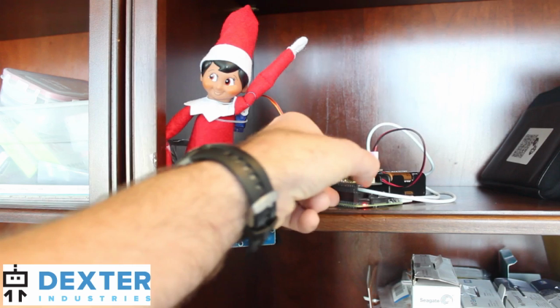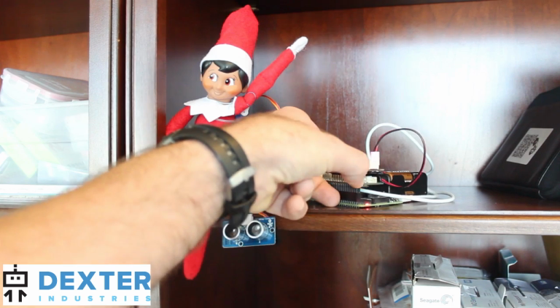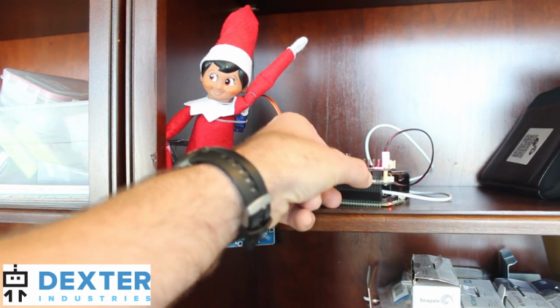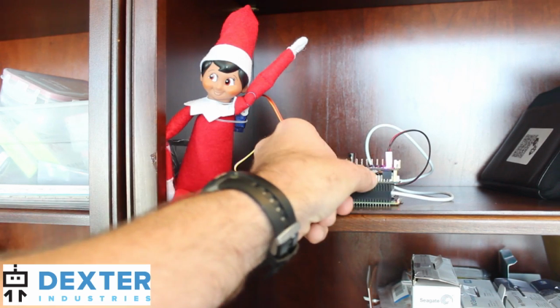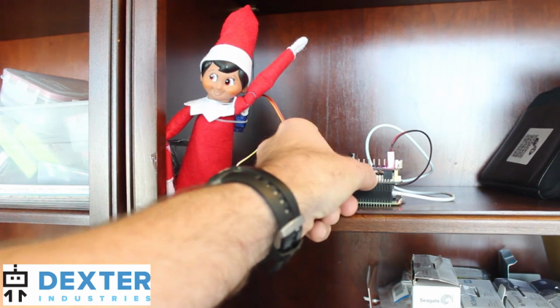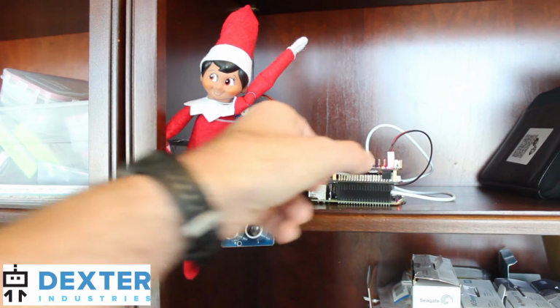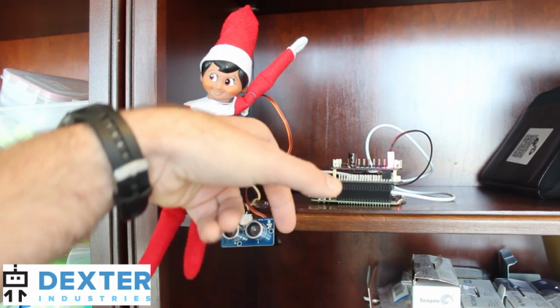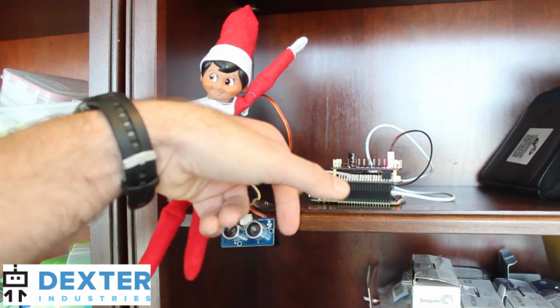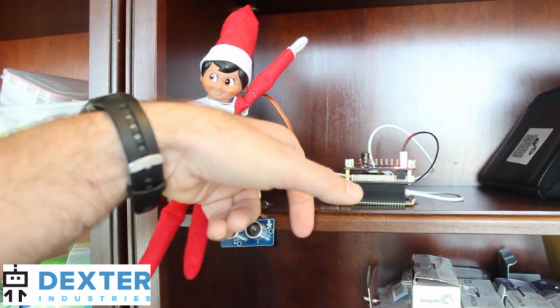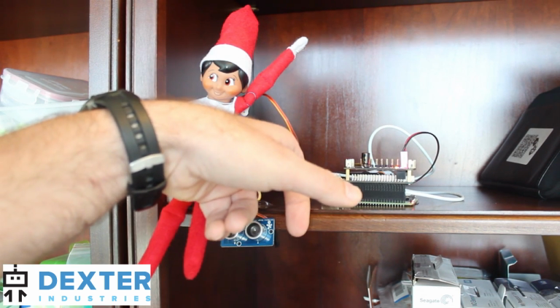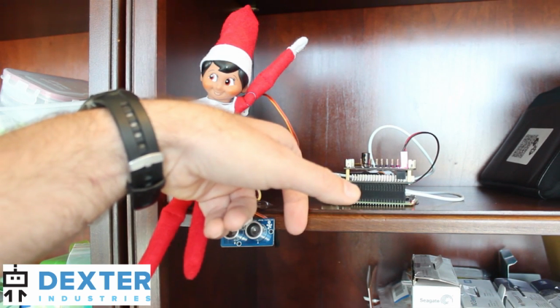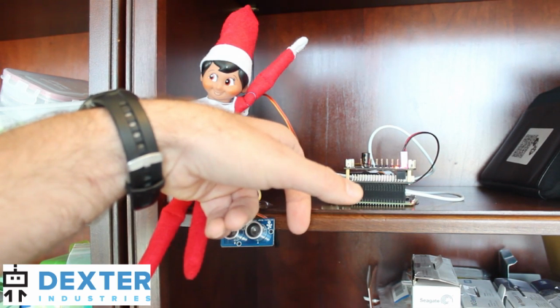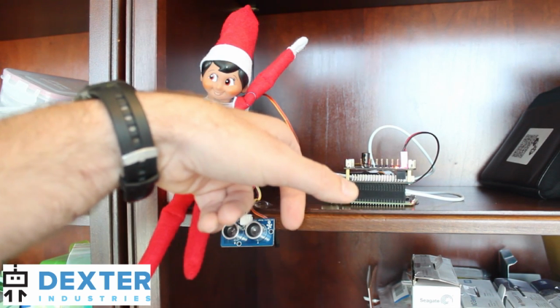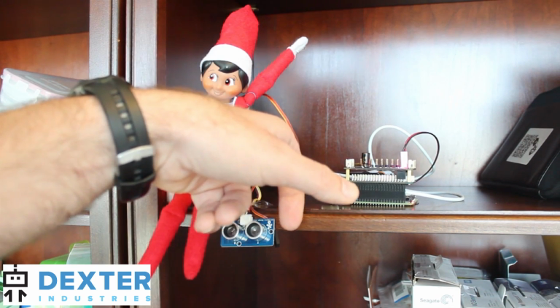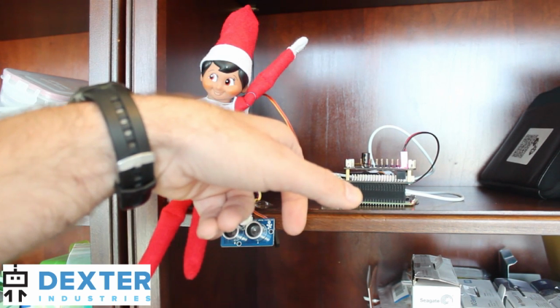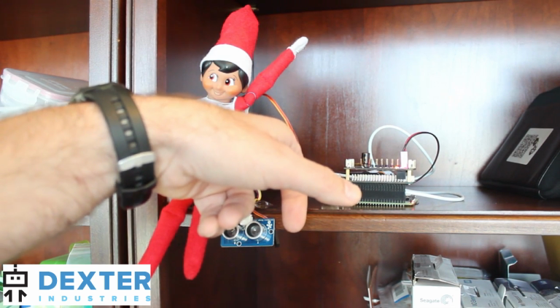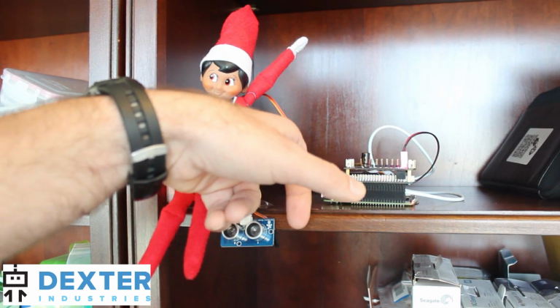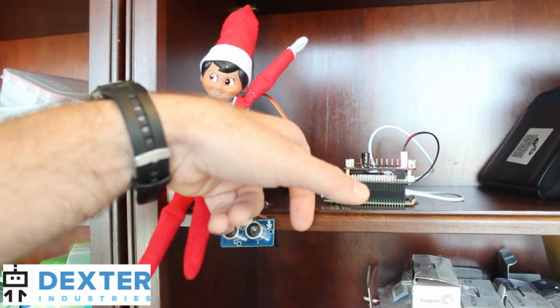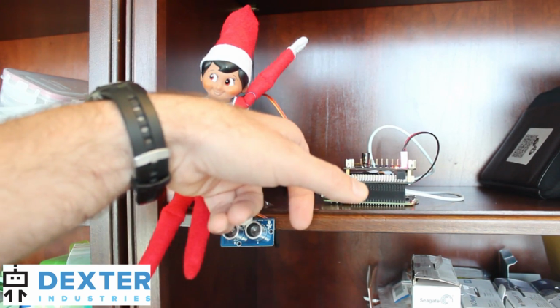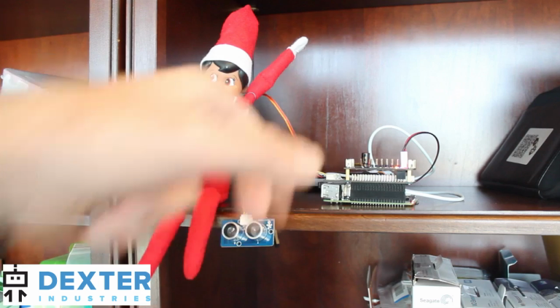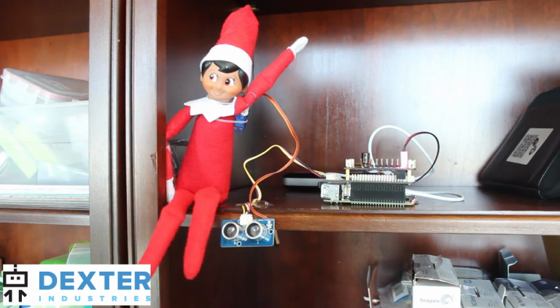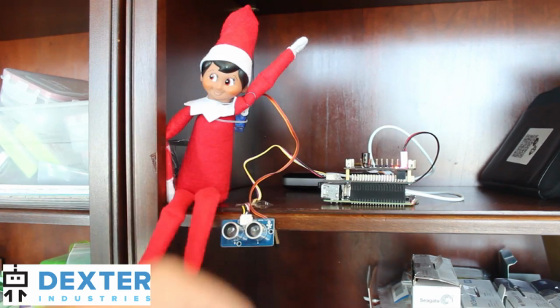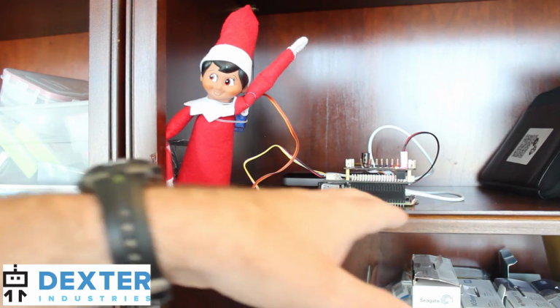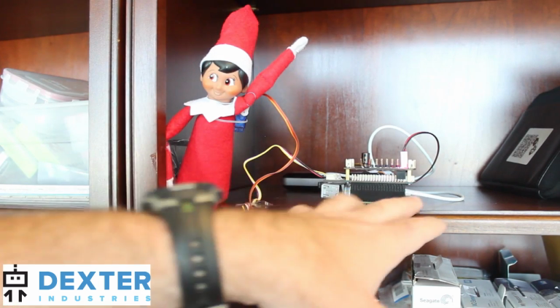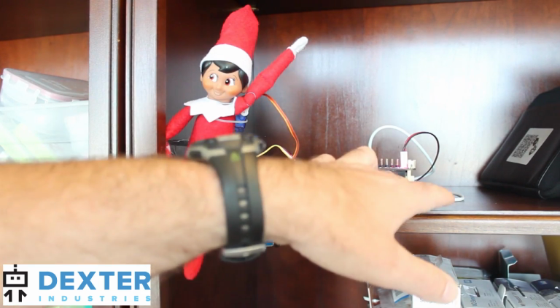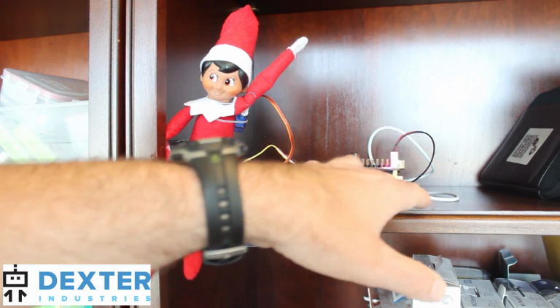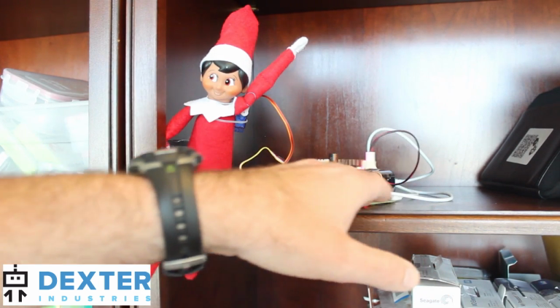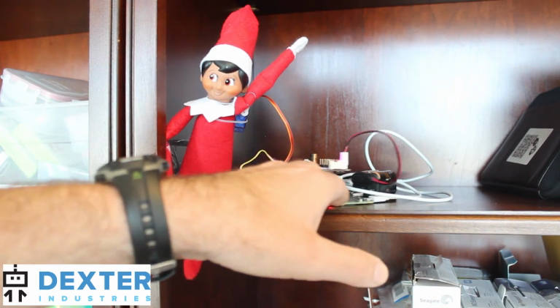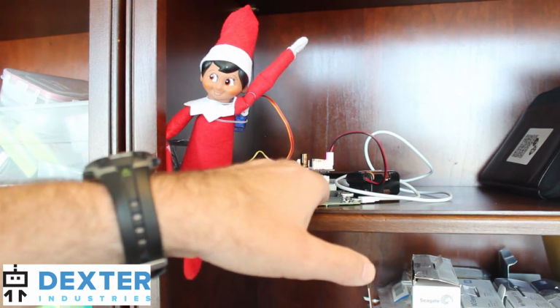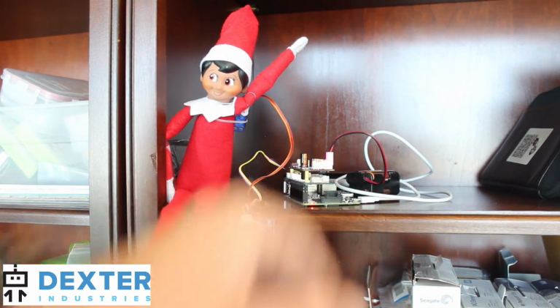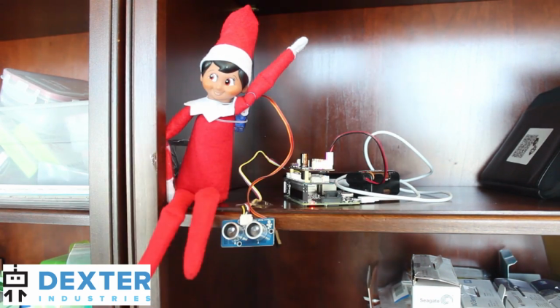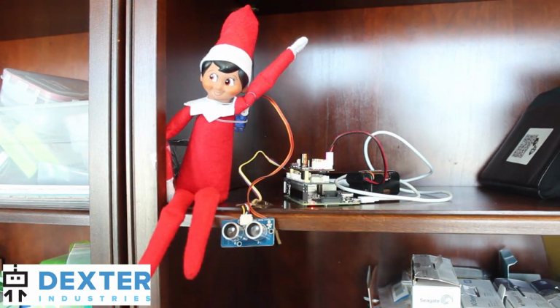To tie it all together and be able to control and run it, we've got a Raspberry Pi Wi-Fi dongle on the Raspberry Pi that gets us onto the network.